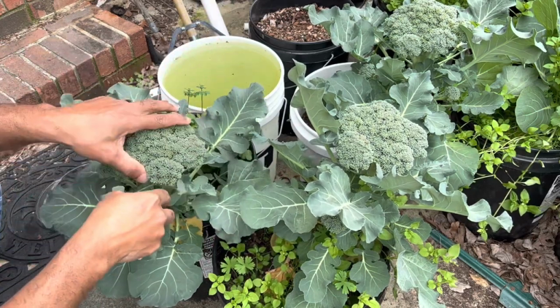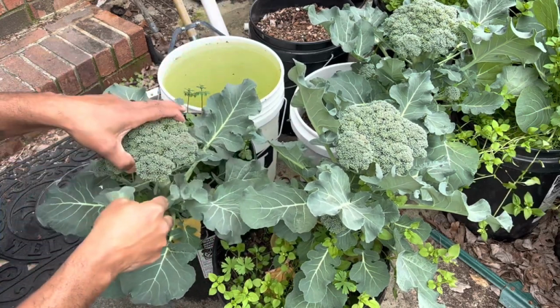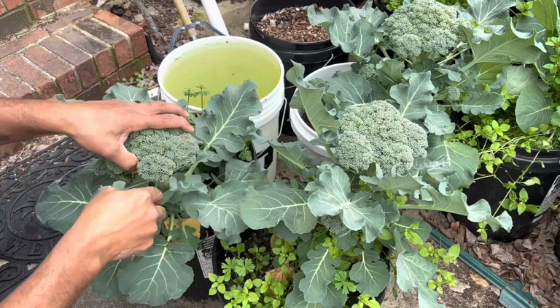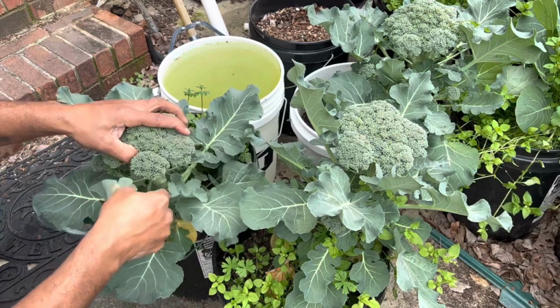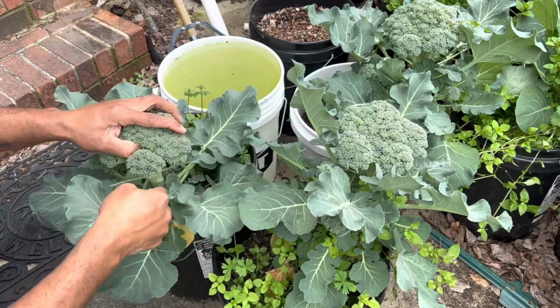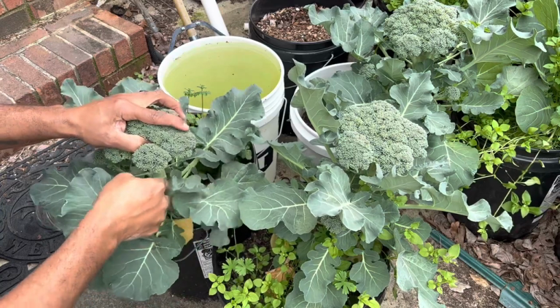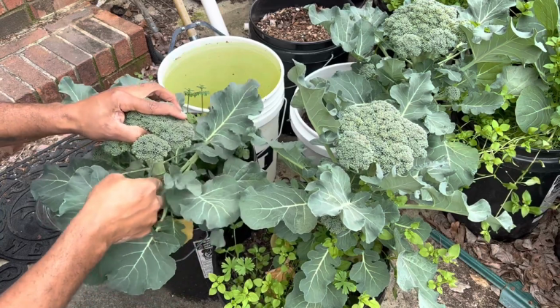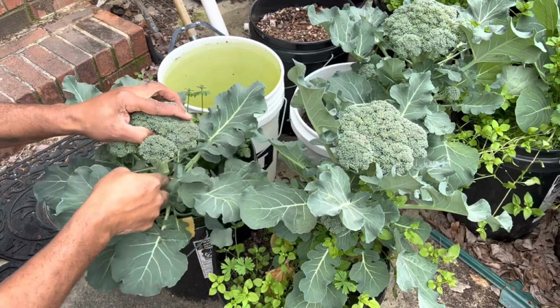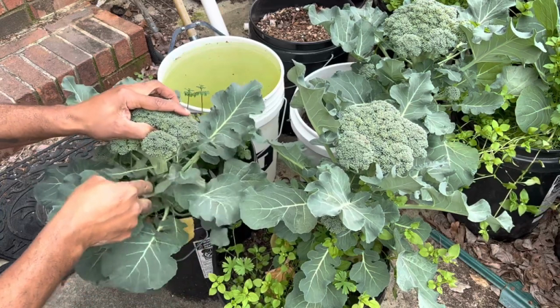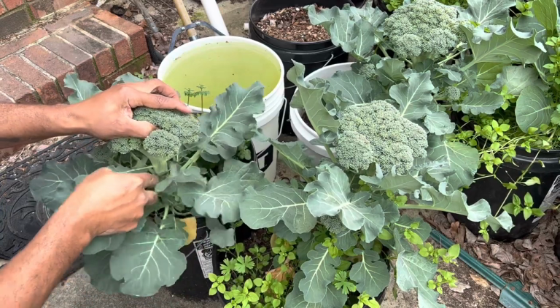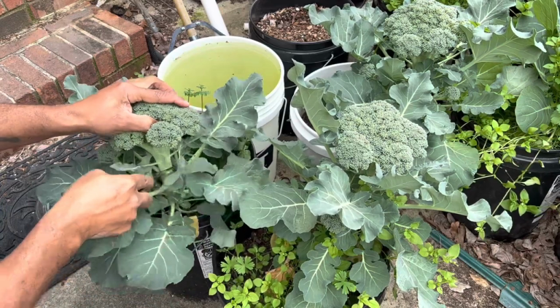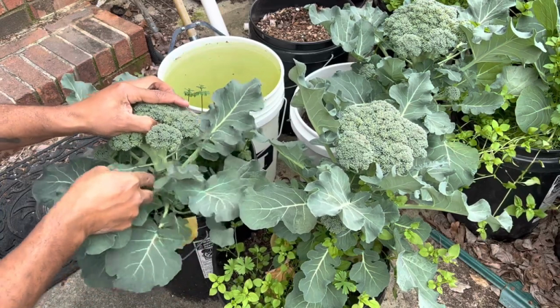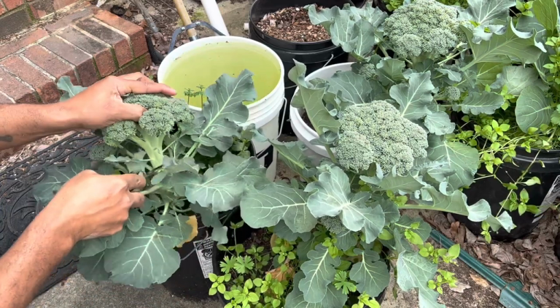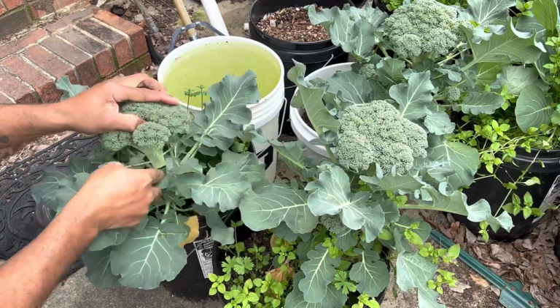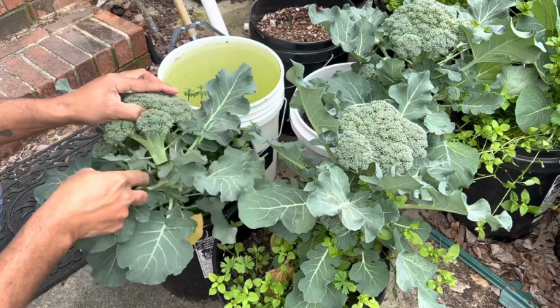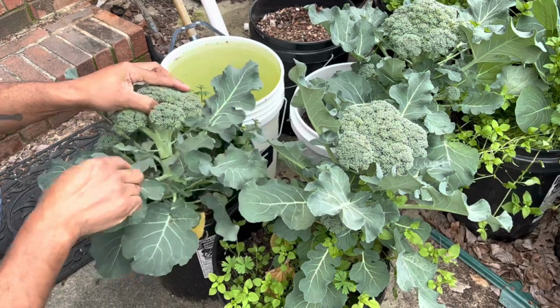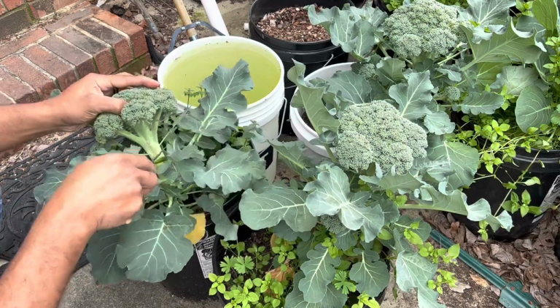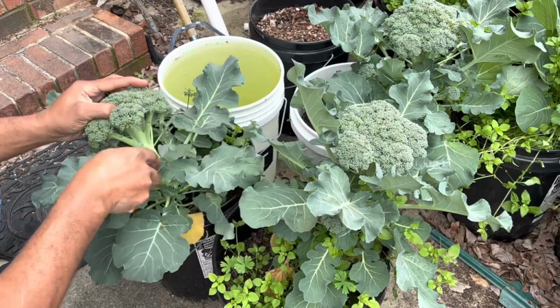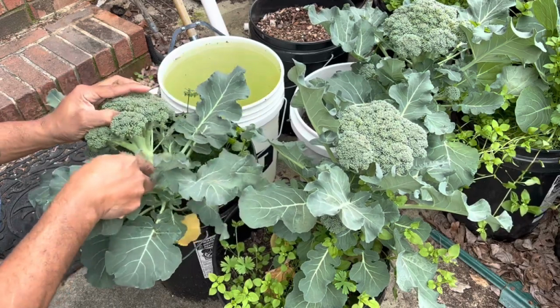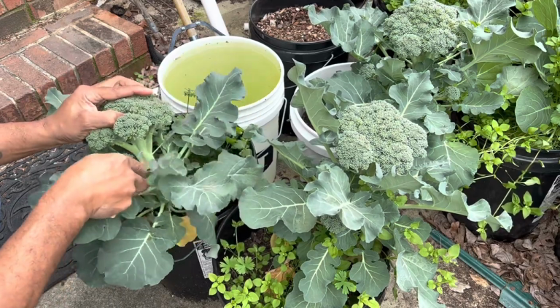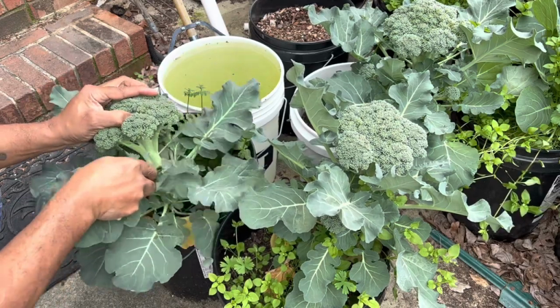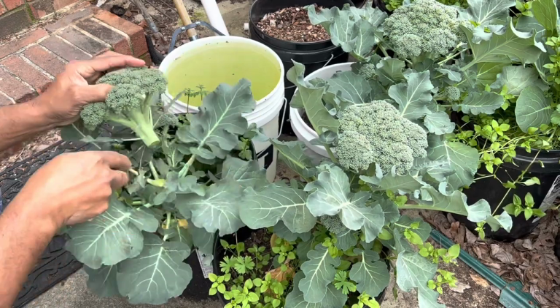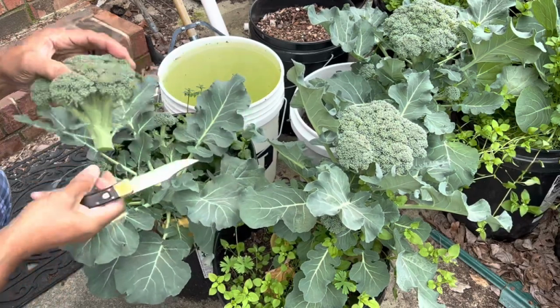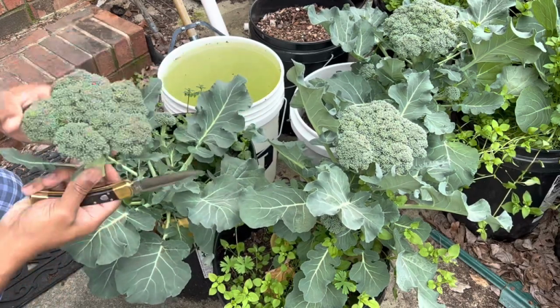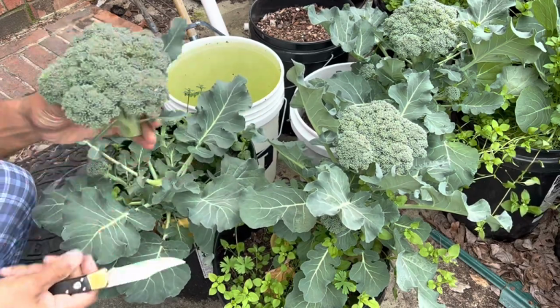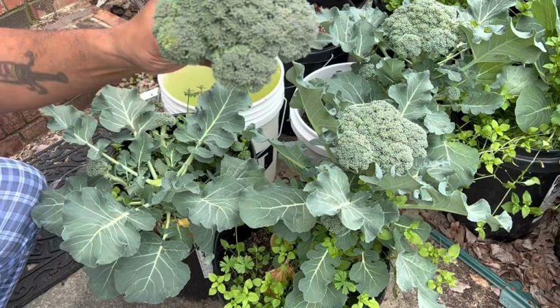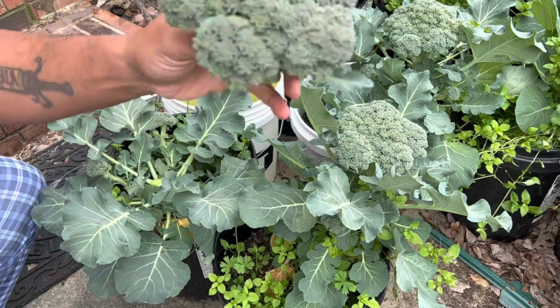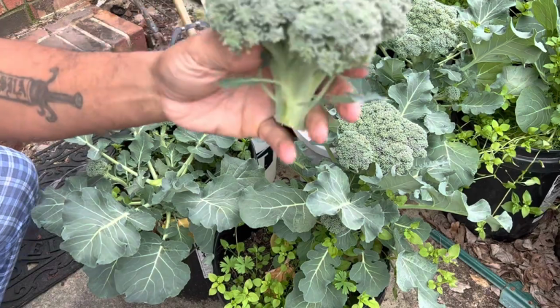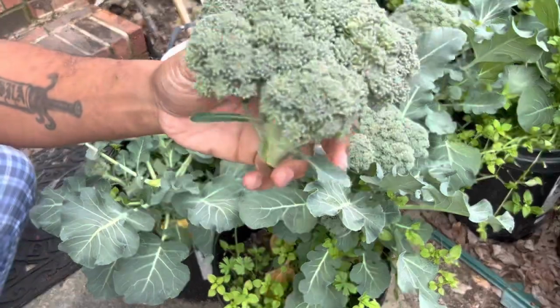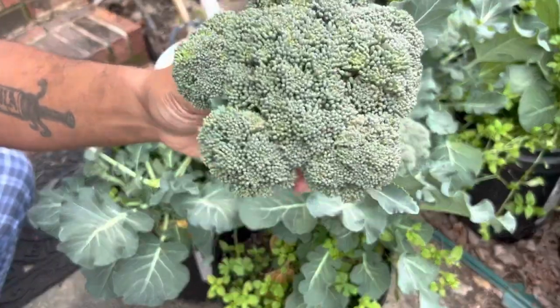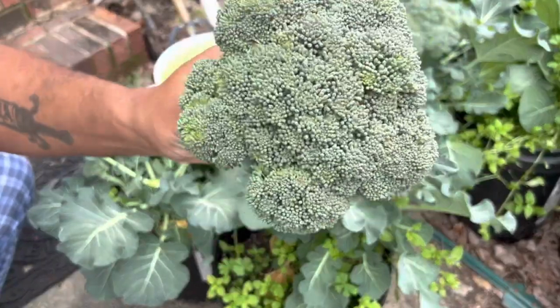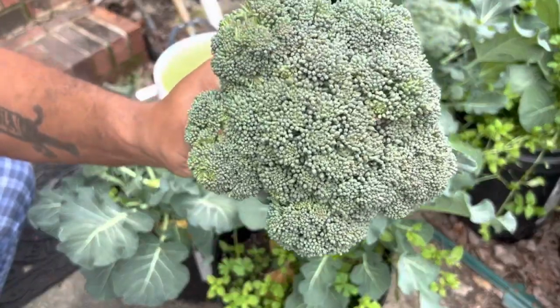So I'm going to take this head off — this broccoli head. I let it go a day too long, but that's okay. Still going to get ate up. Look at that.